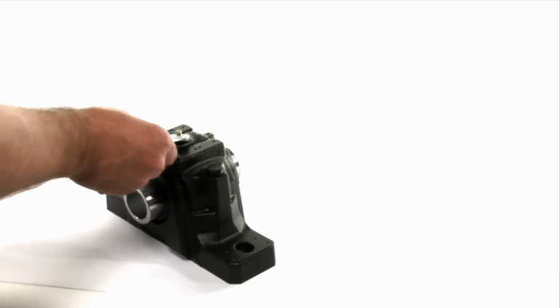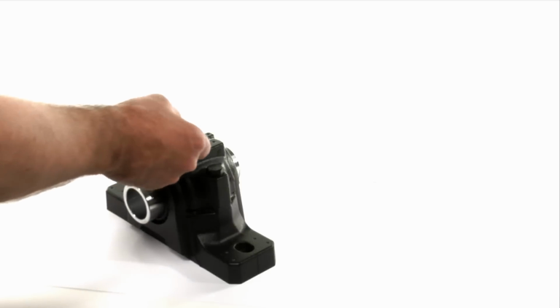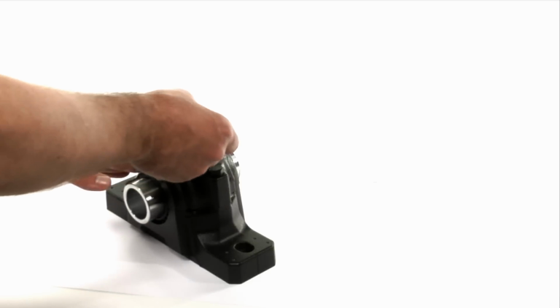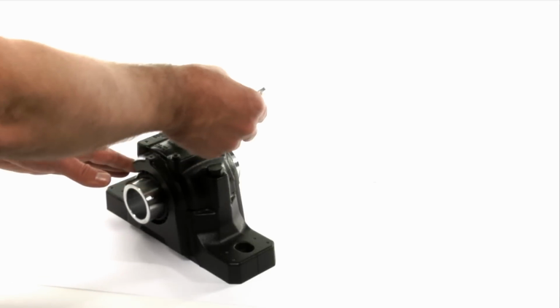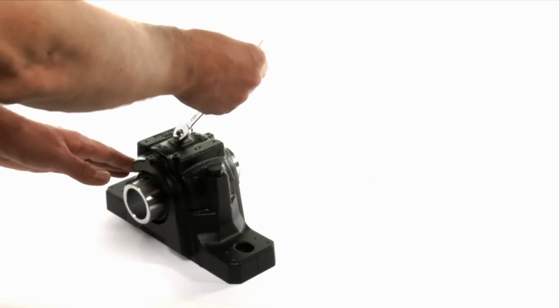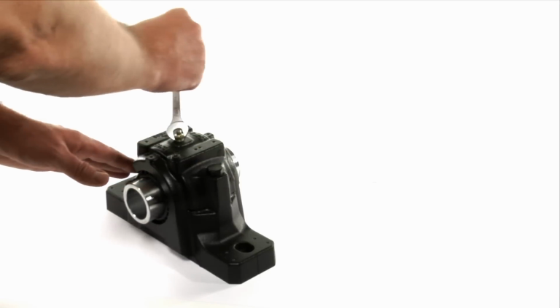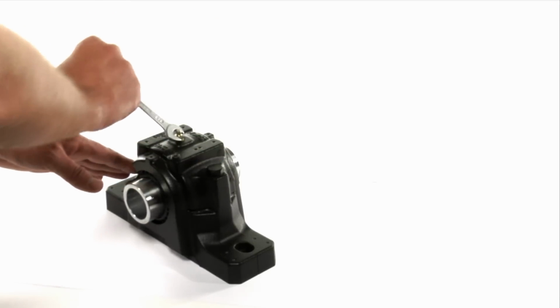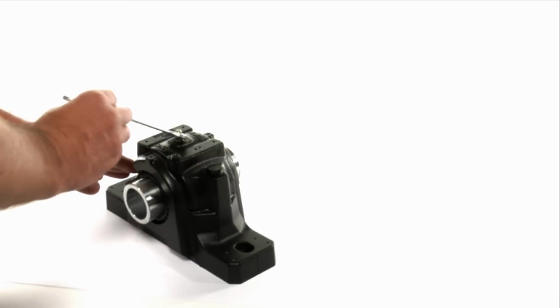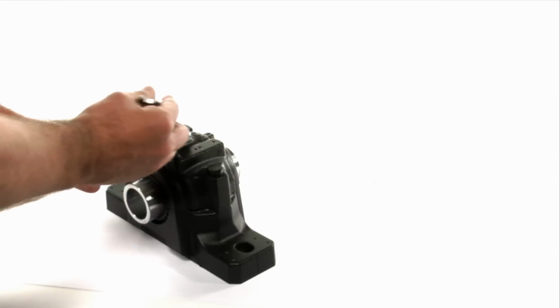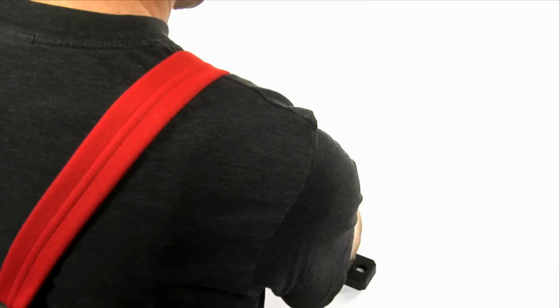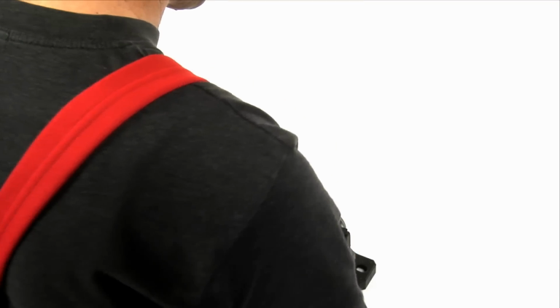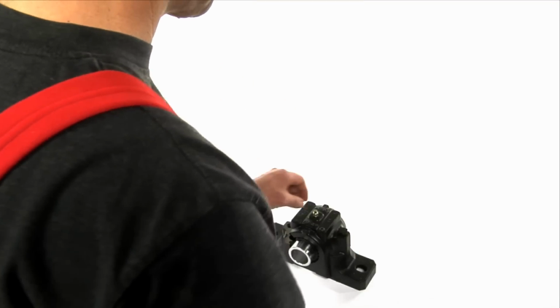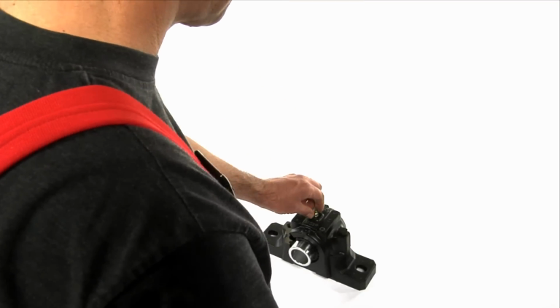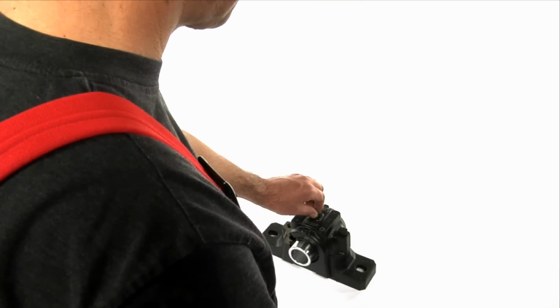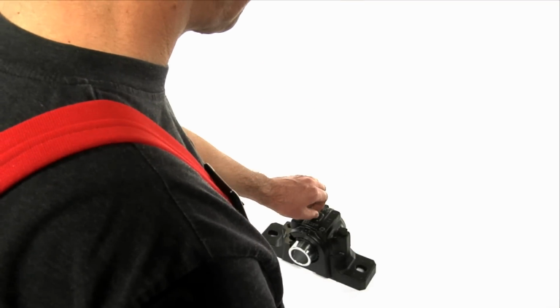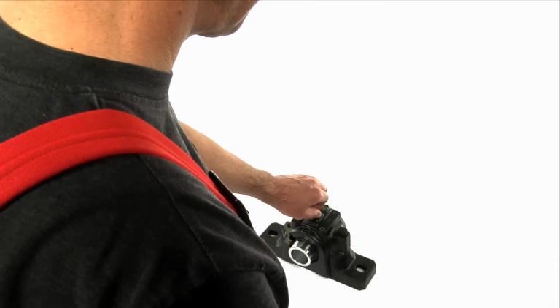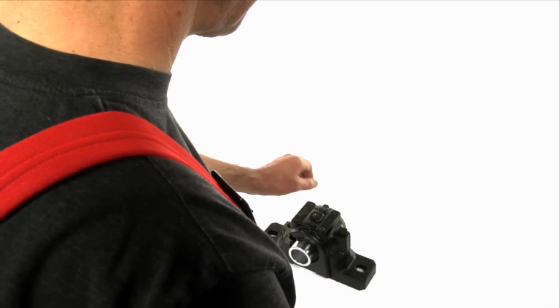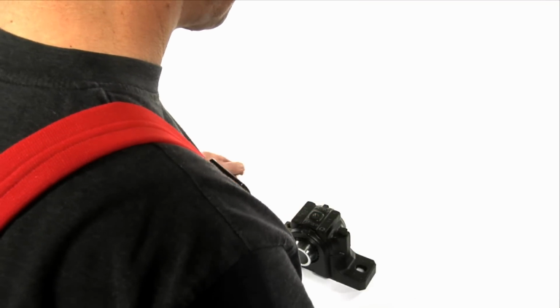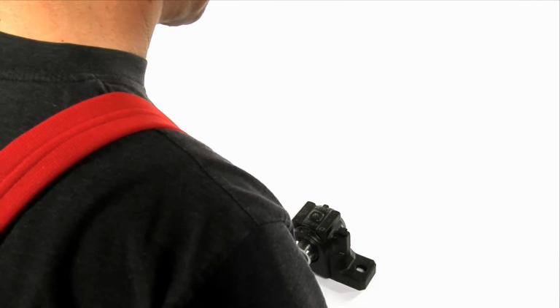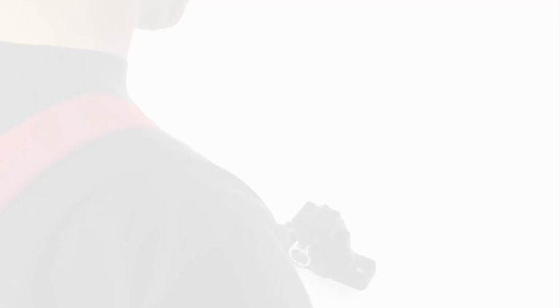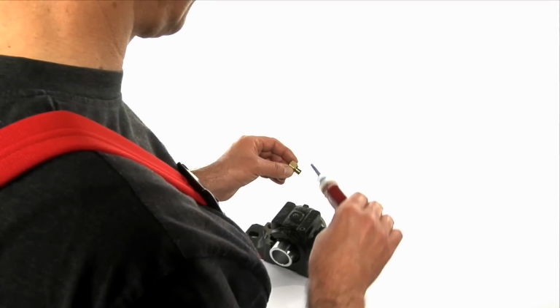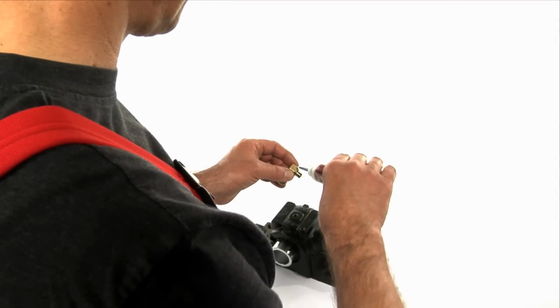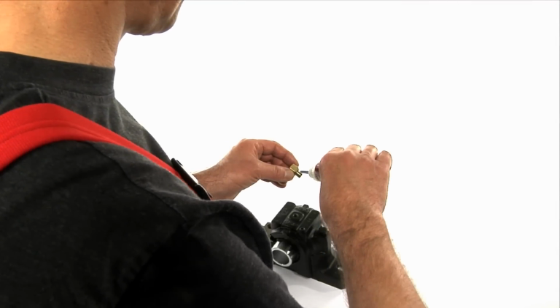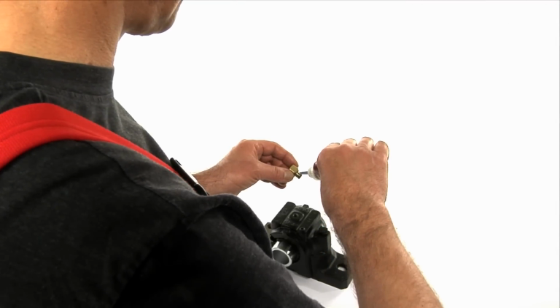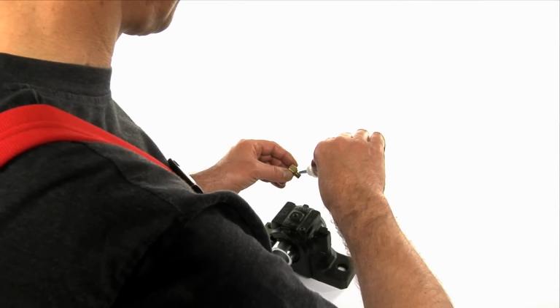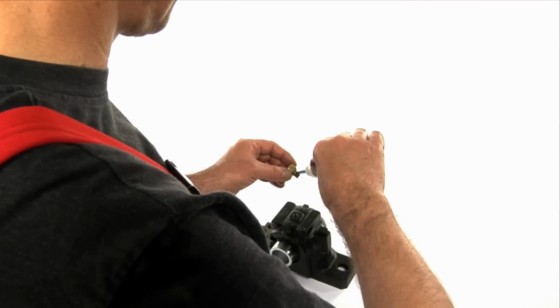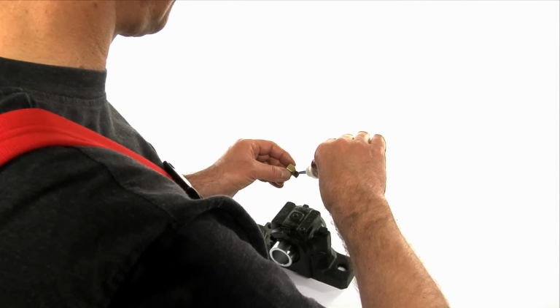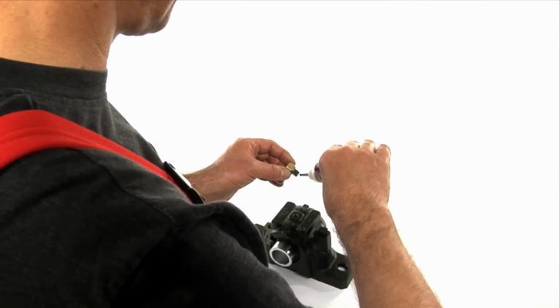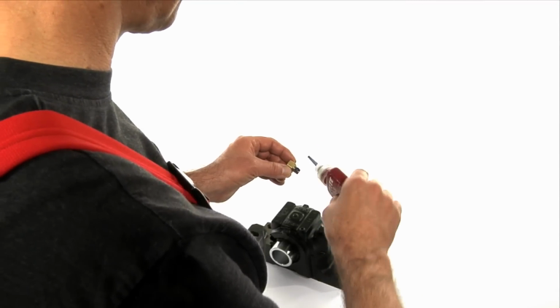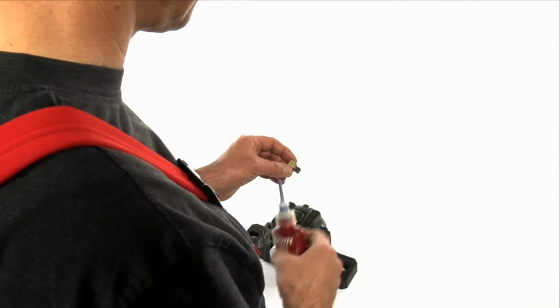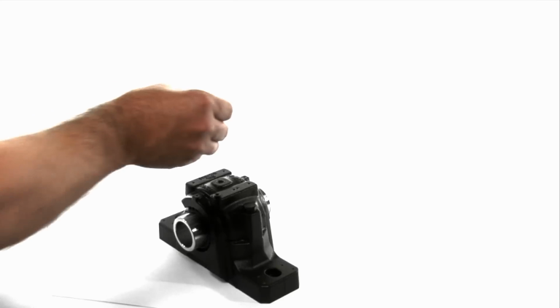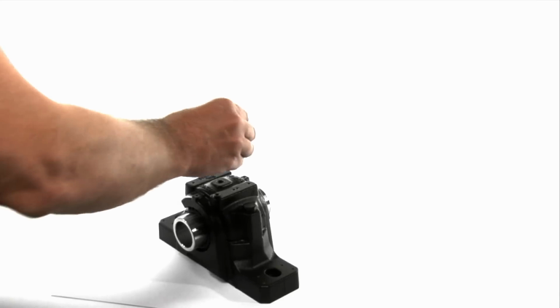If there are any grease fittings on the bearing, remove them. Replace the fitting with a suitable adapter and use a custom sealant.